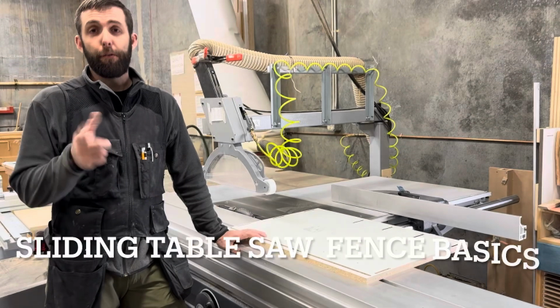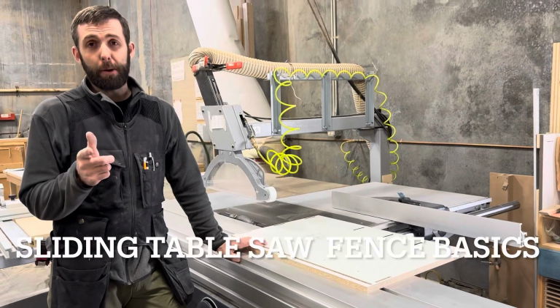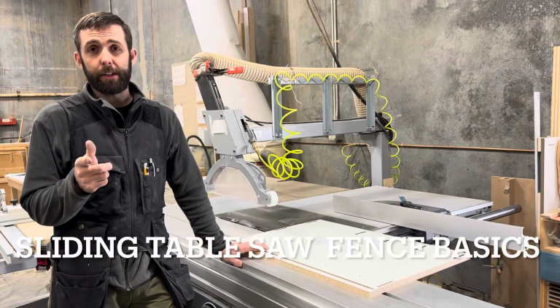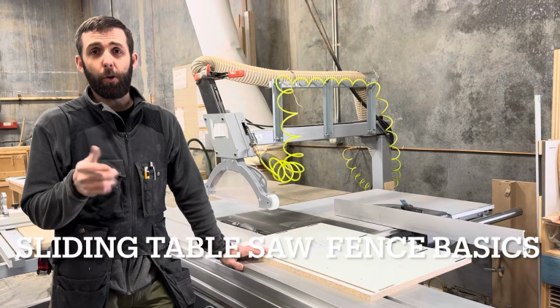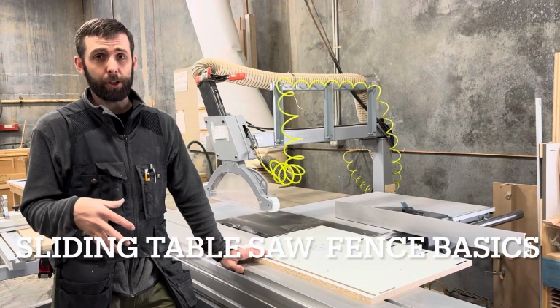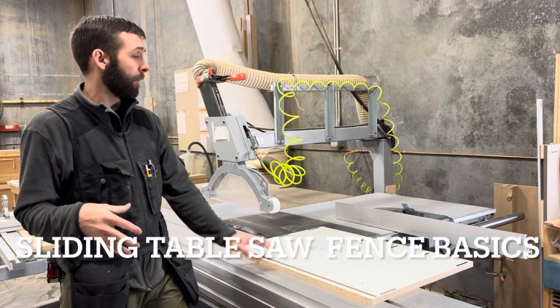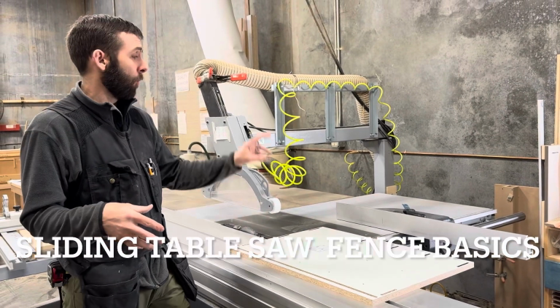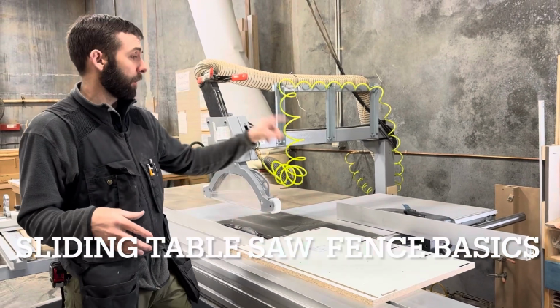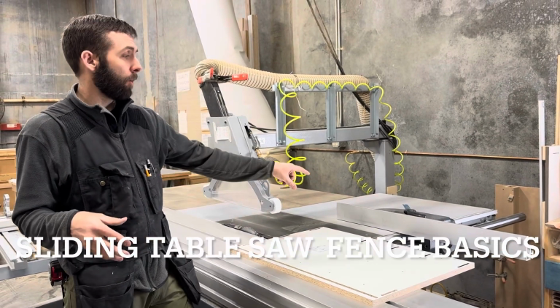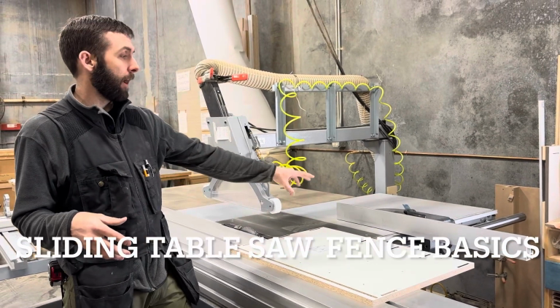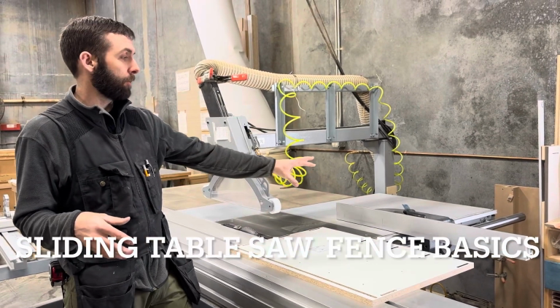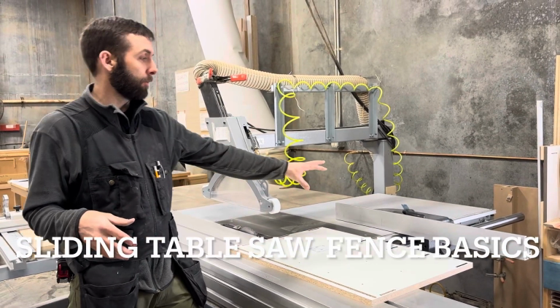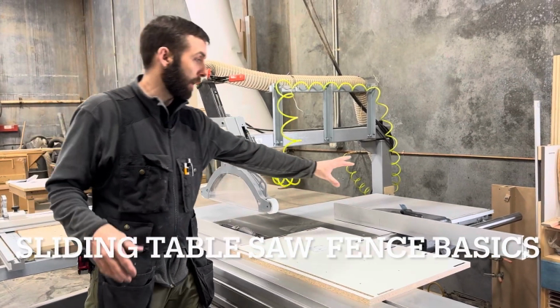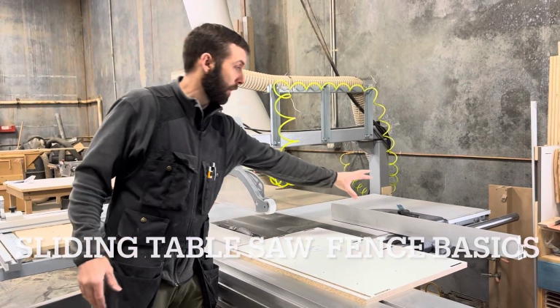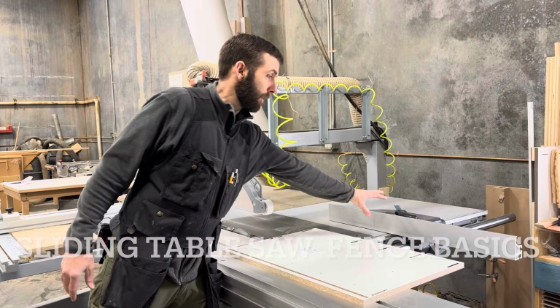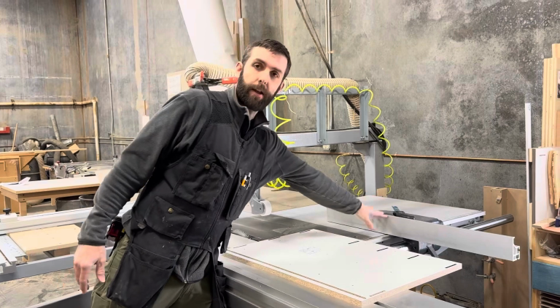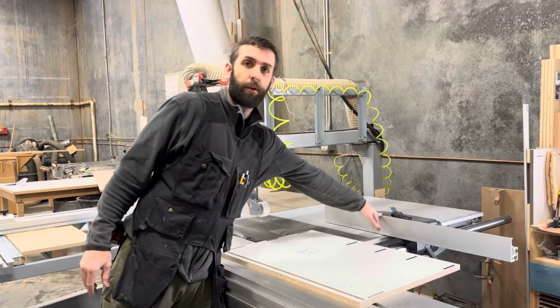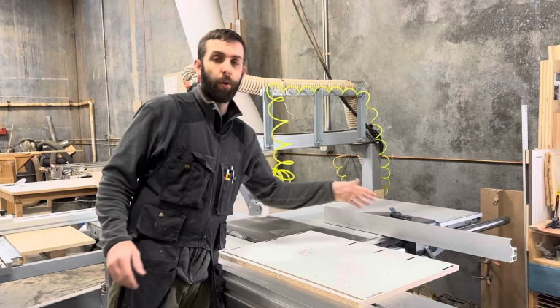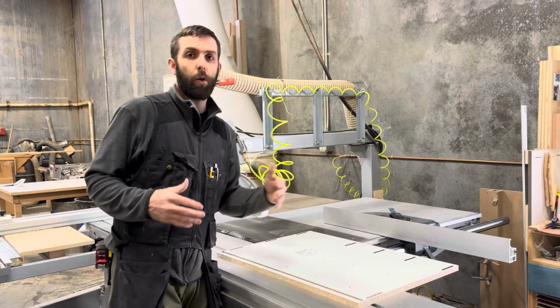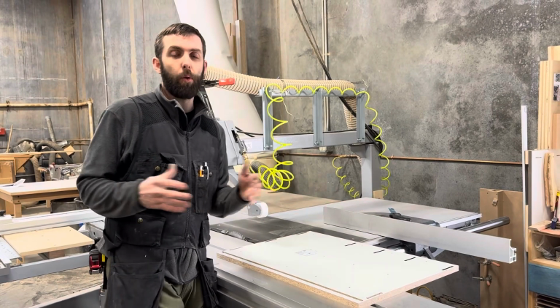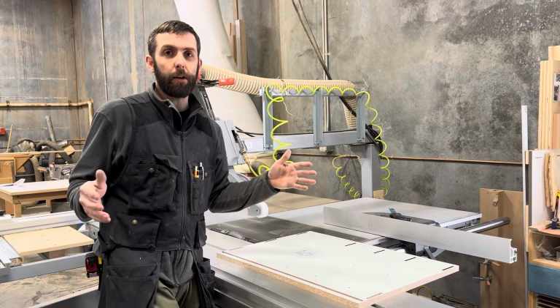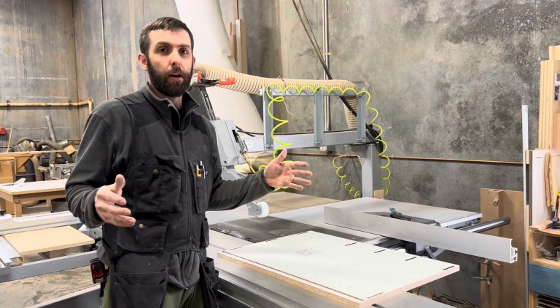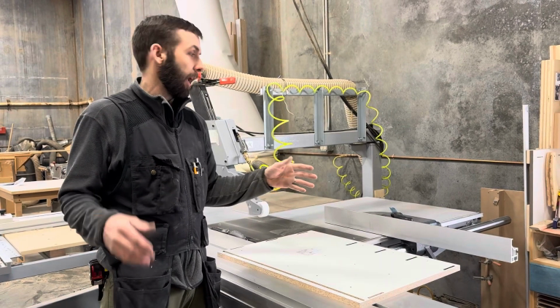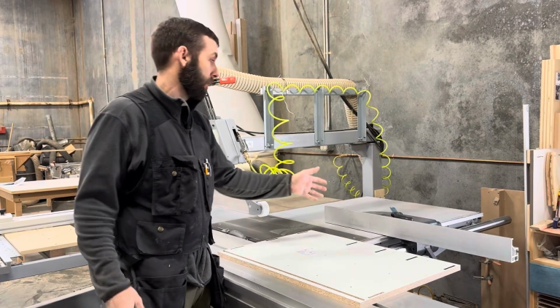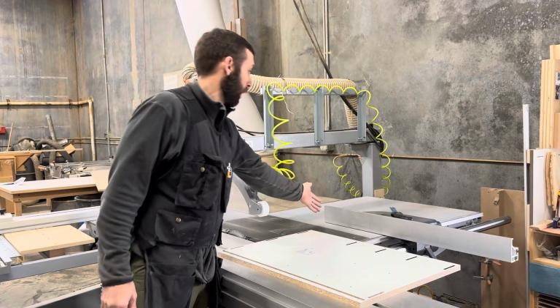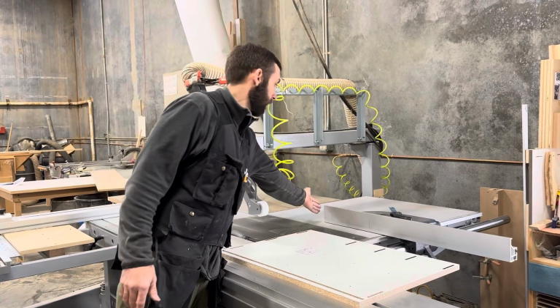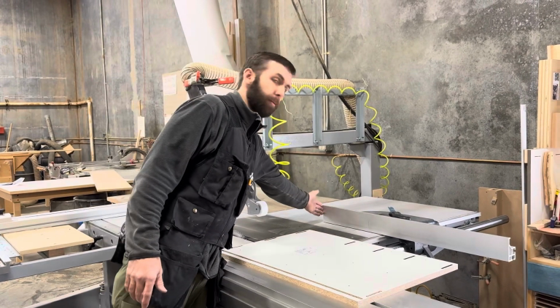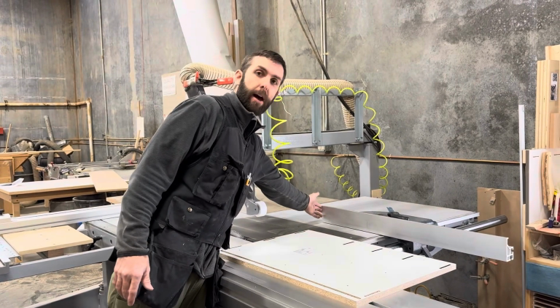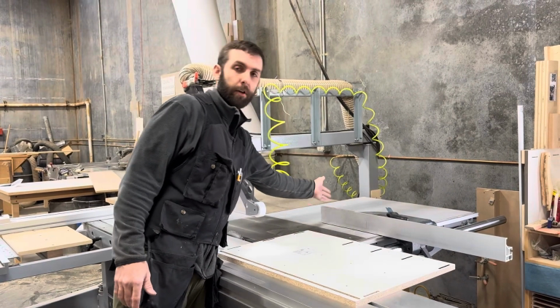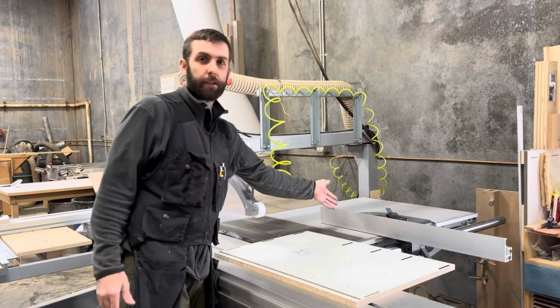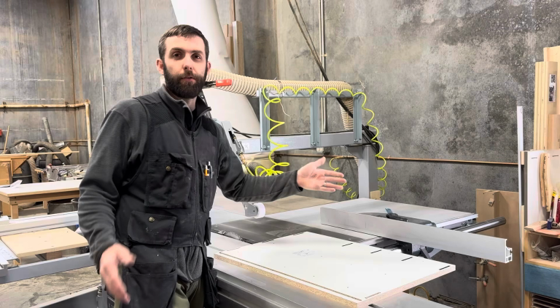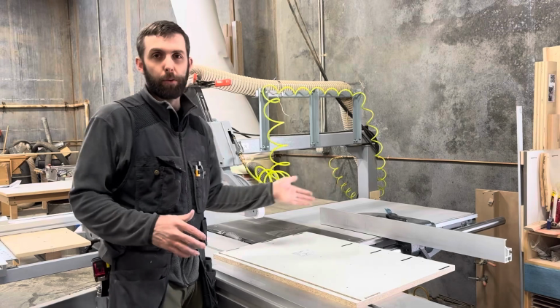For anybody that doesn't know, in our shop we're going to show how to set up this fence for ripping and where it should be for cross cutting versus ripping.